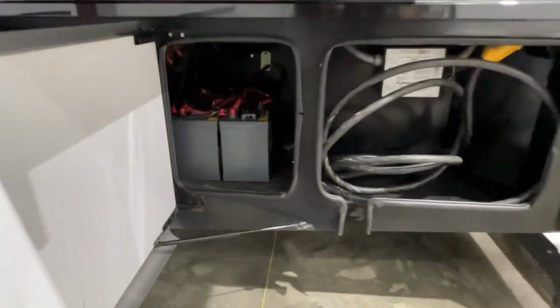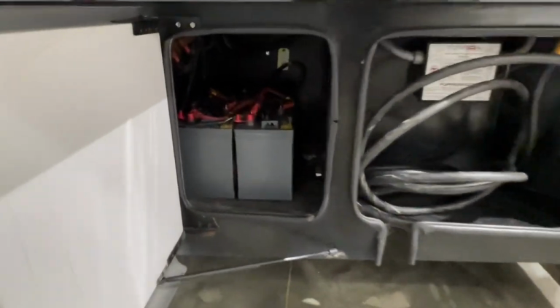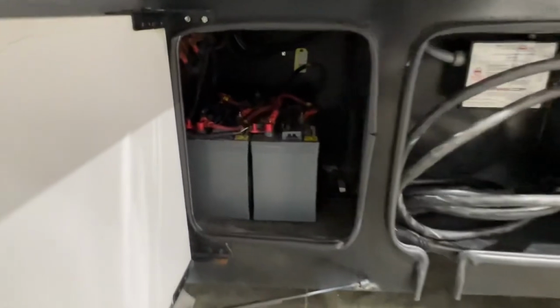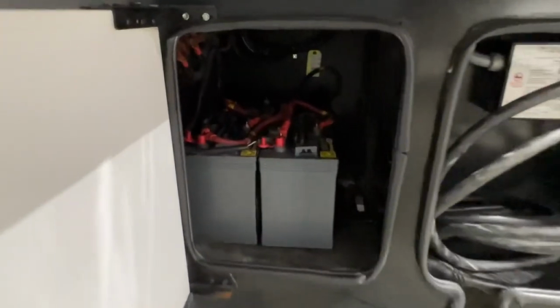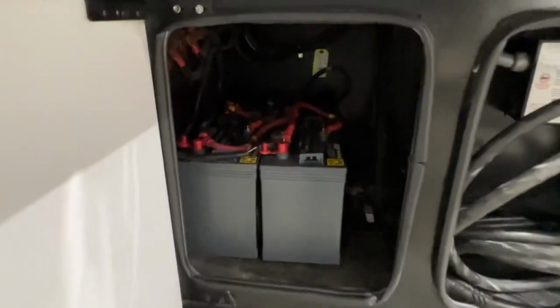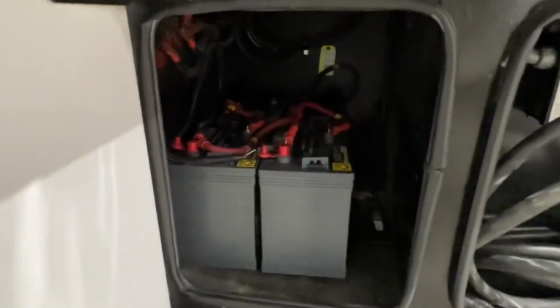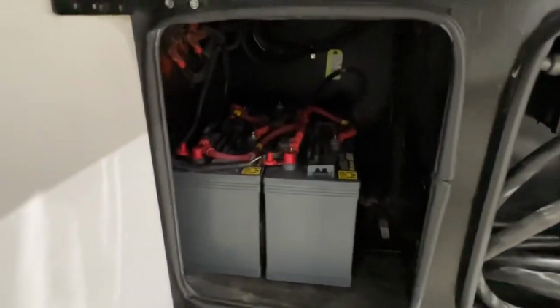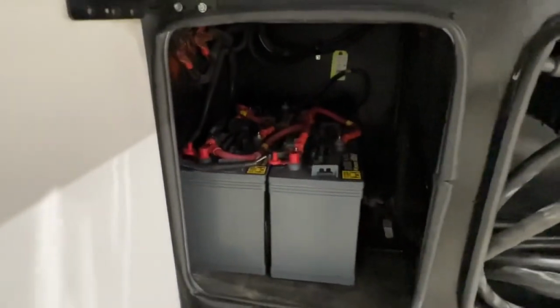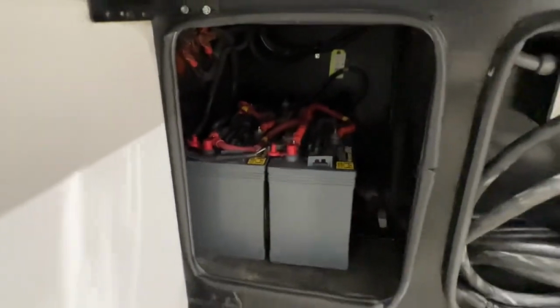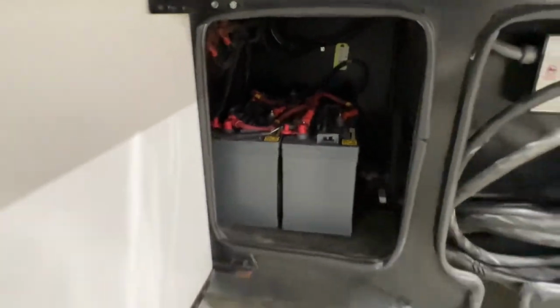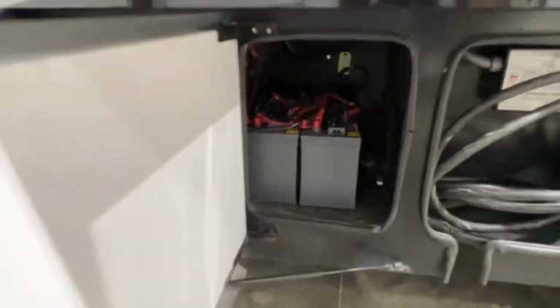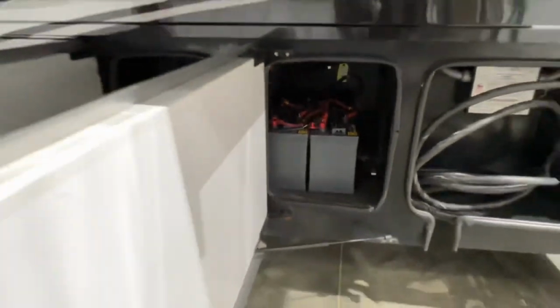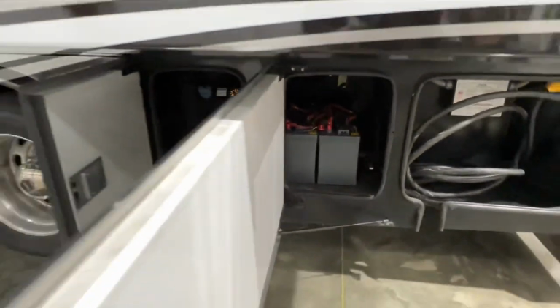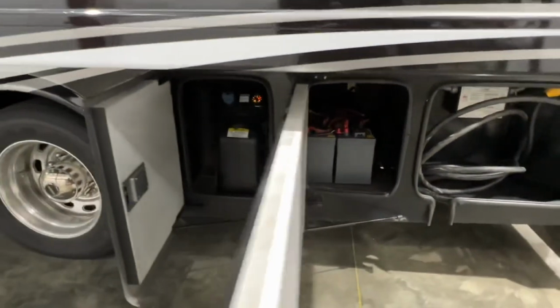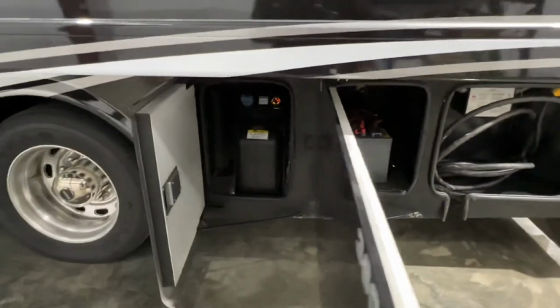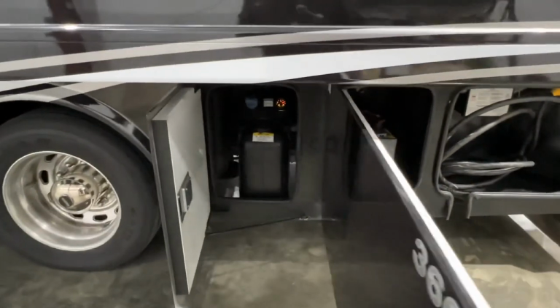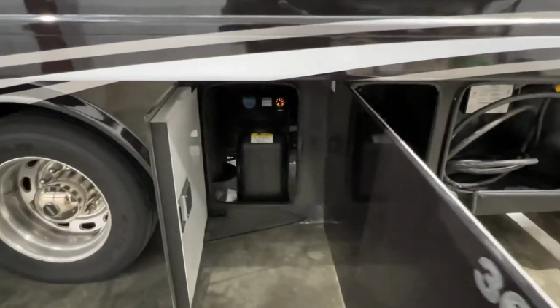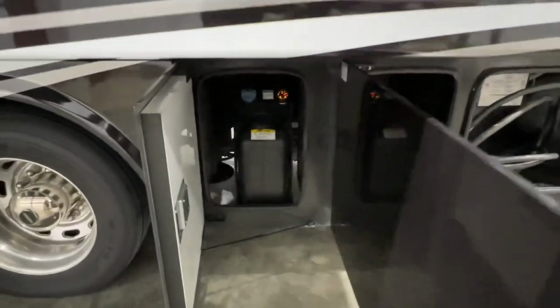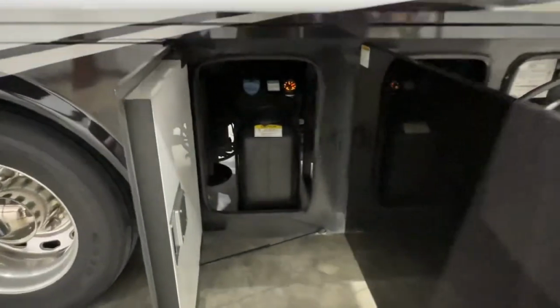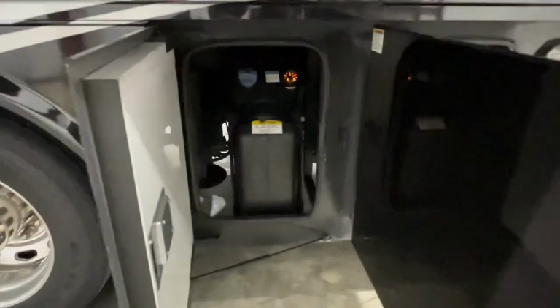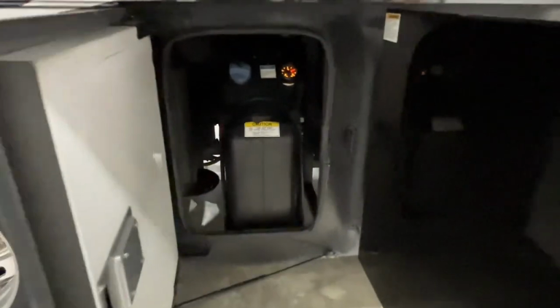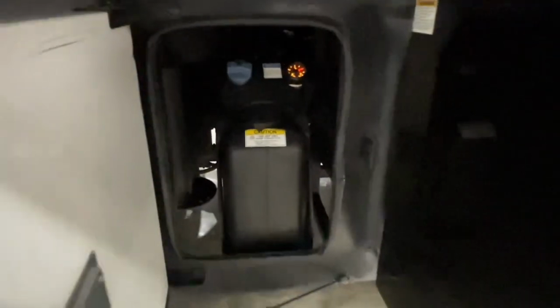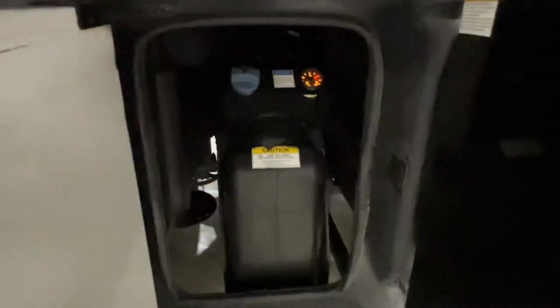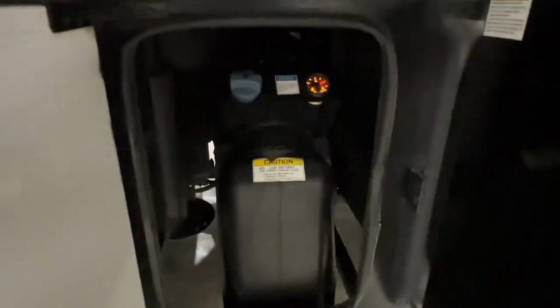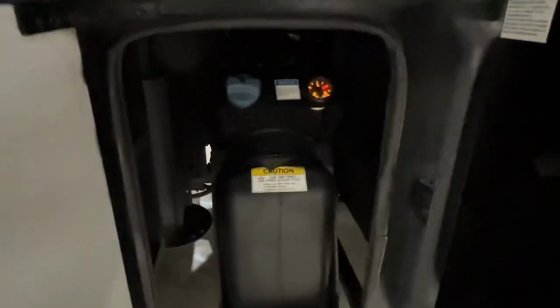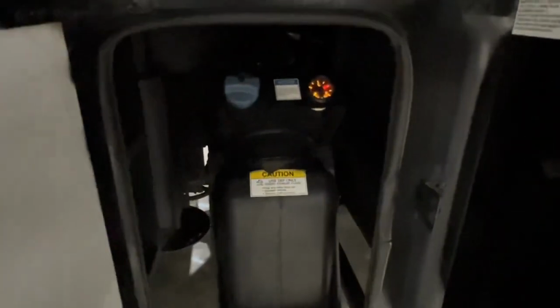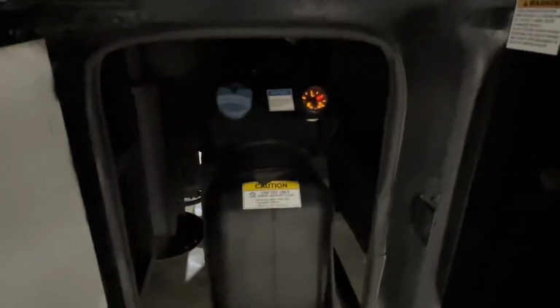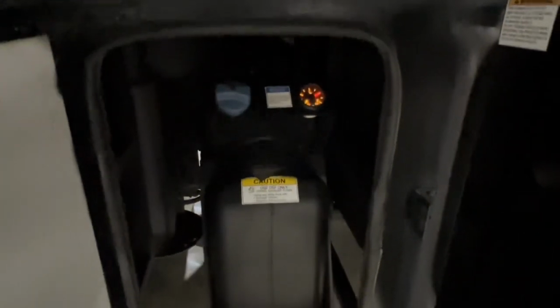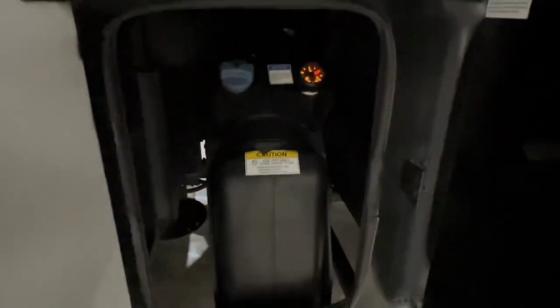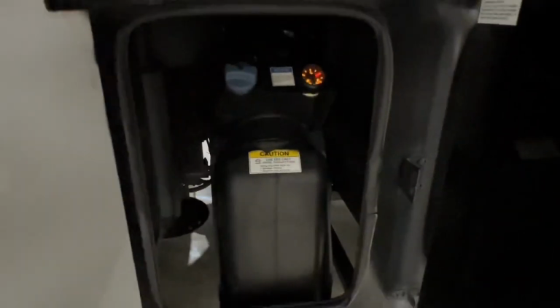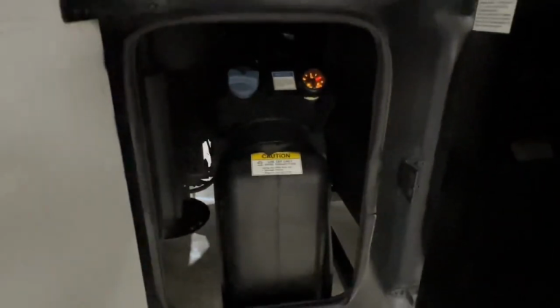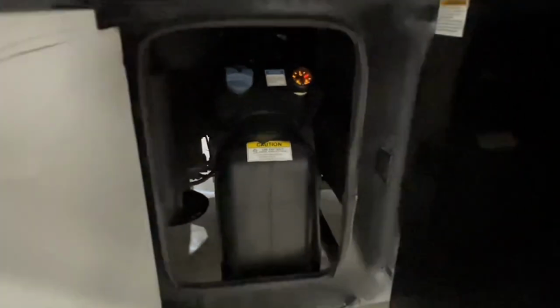There's your inverter battery. There's your — I believe it's a 12-gallon depth fluid tank. It's almost full.